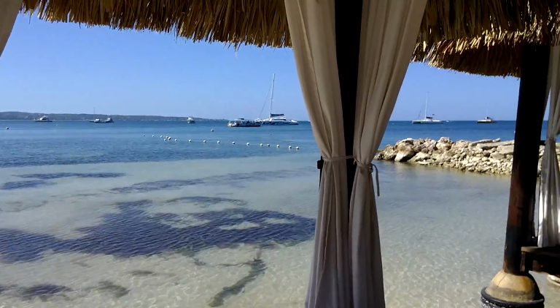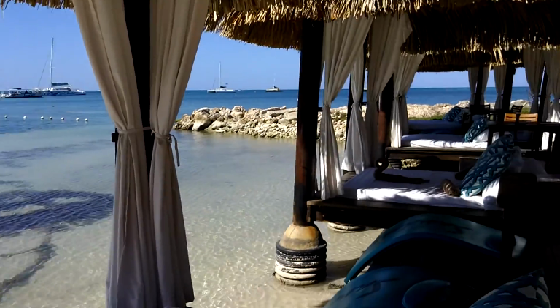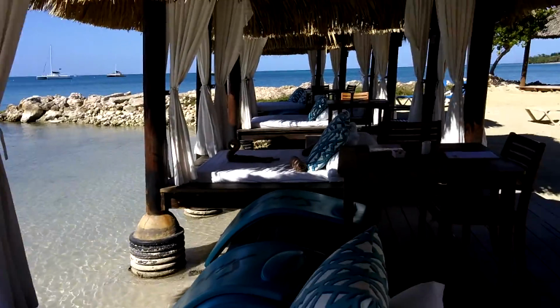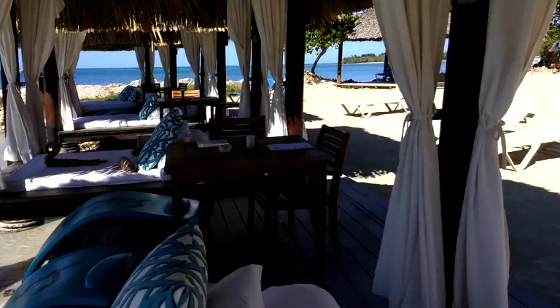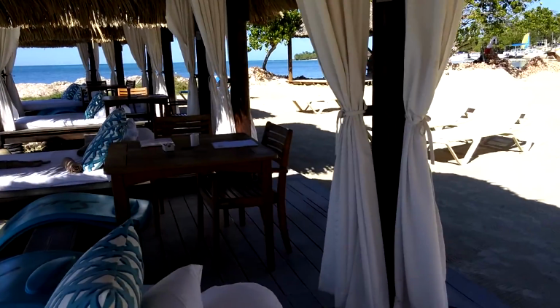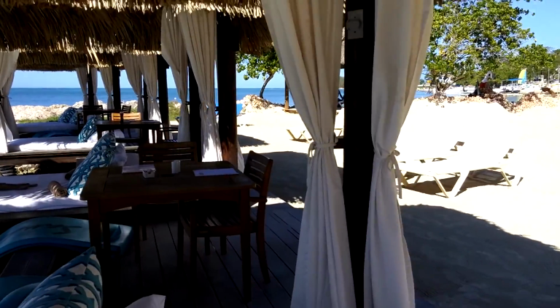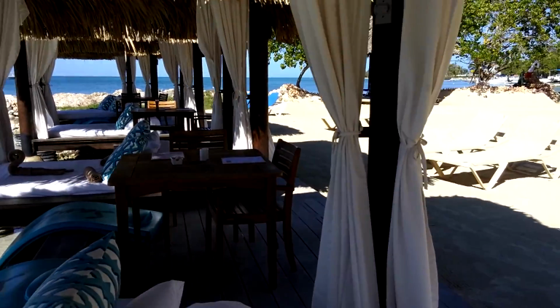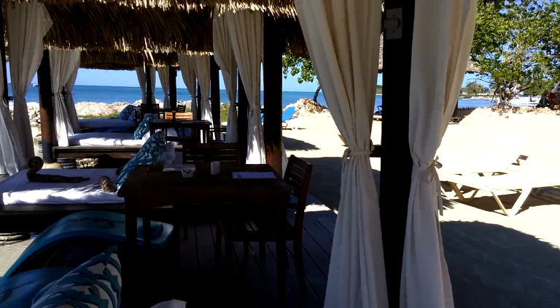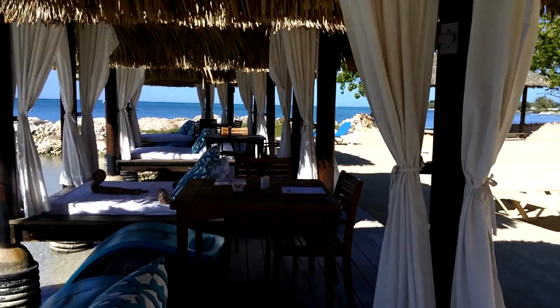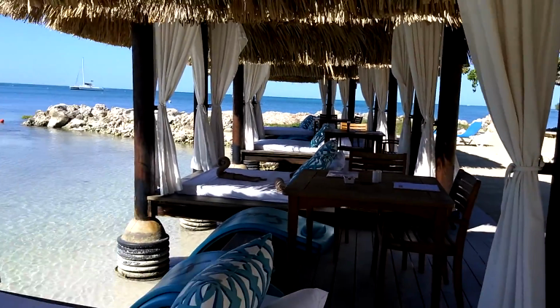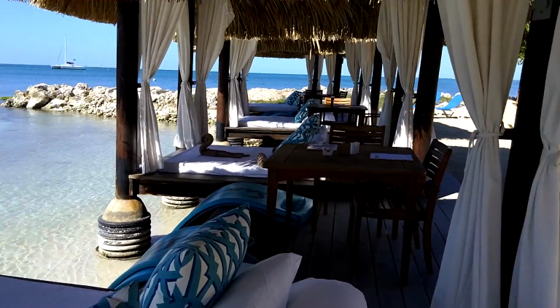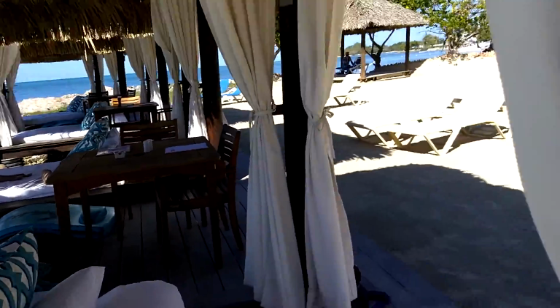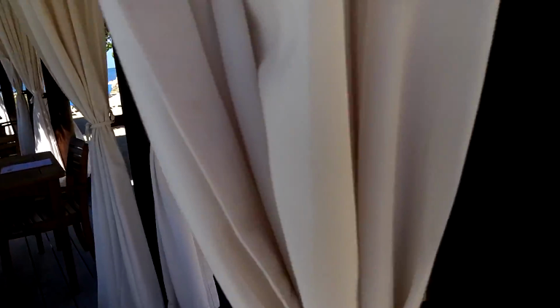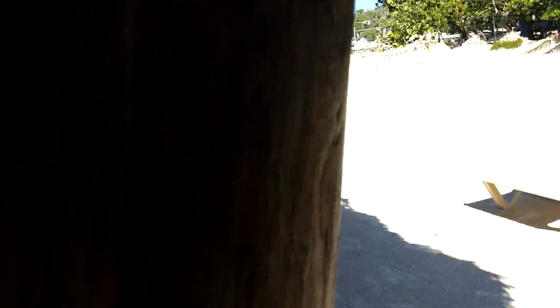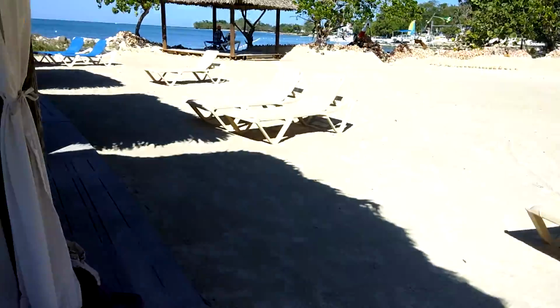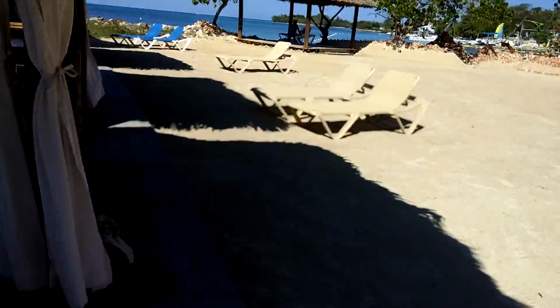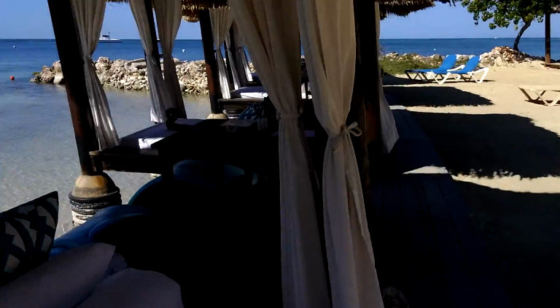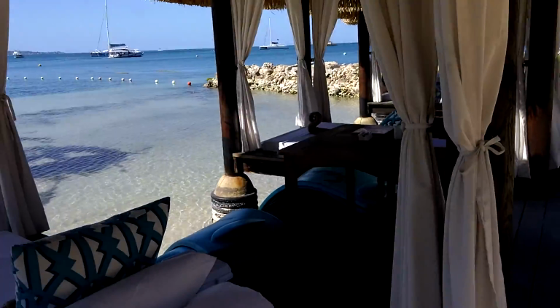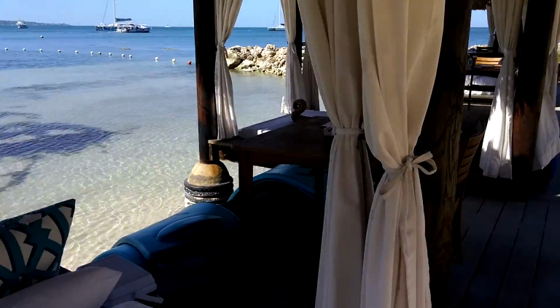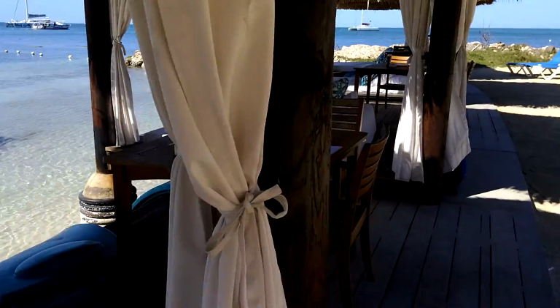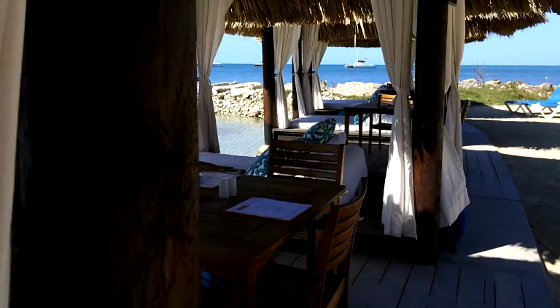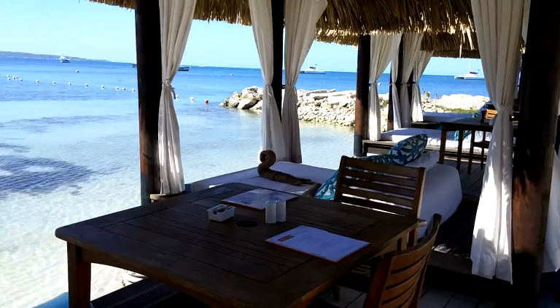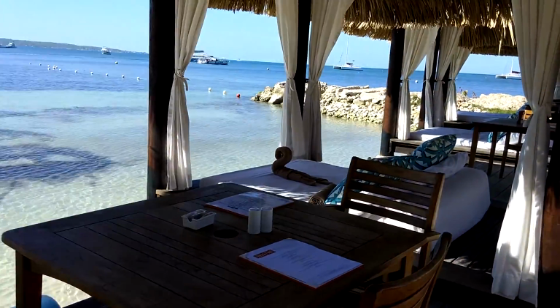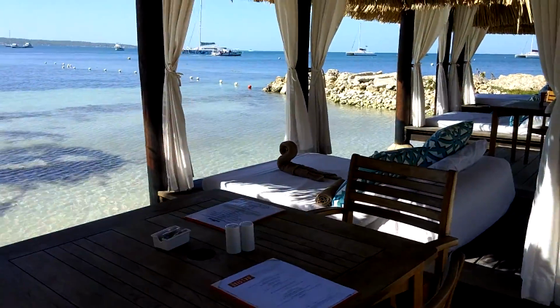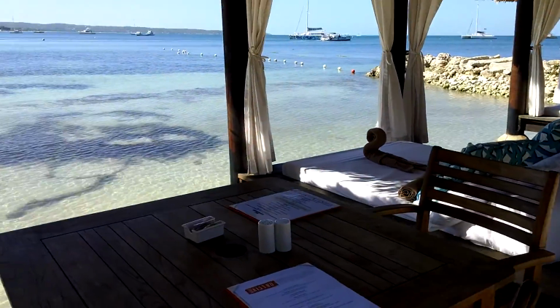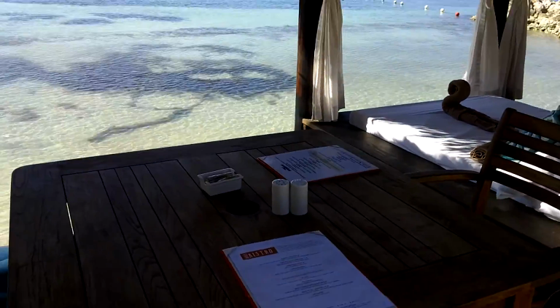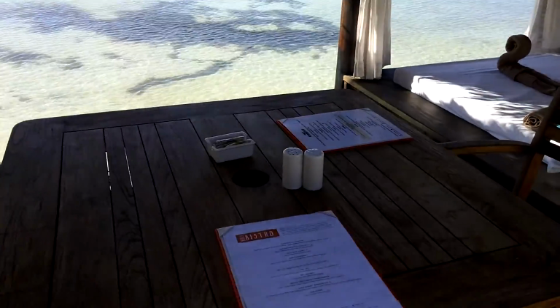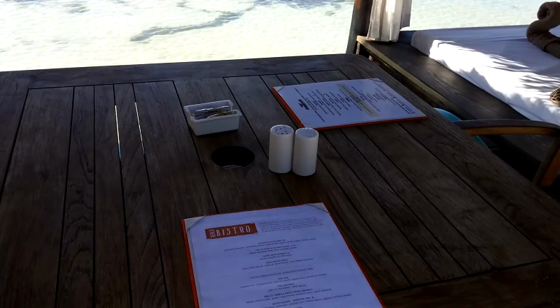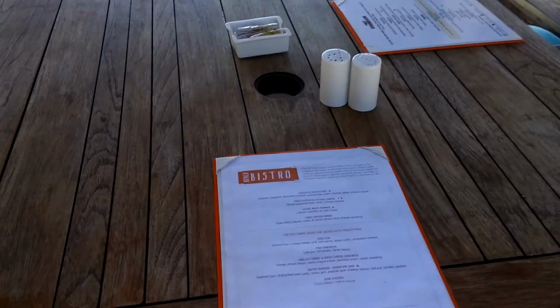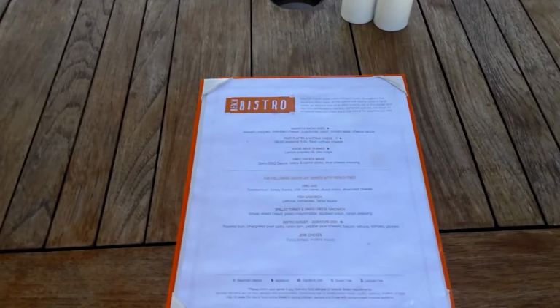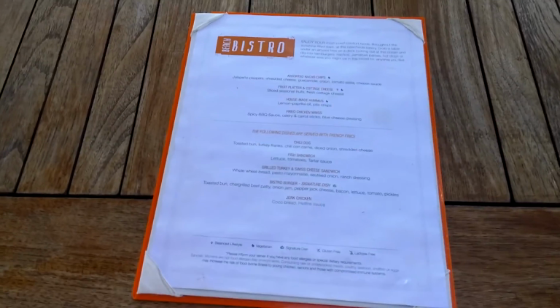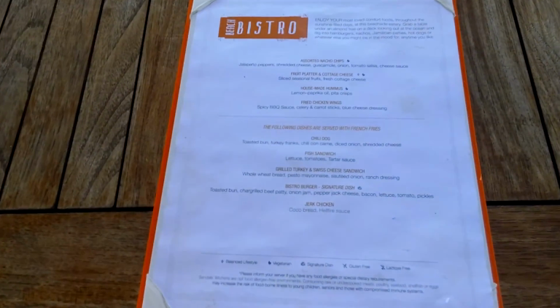Can't you picture yourself here for the day? Let's go take a look at the menu. They have a set menu available for you to order throughout the day.